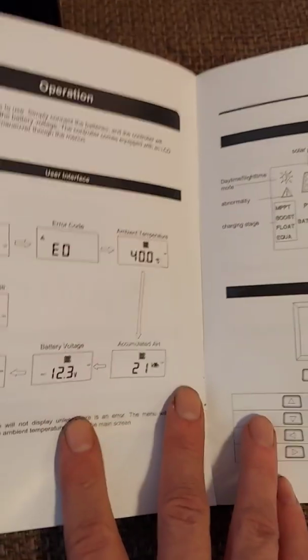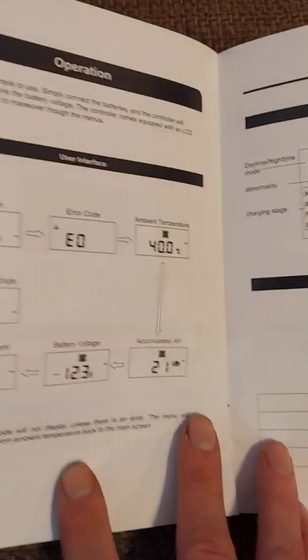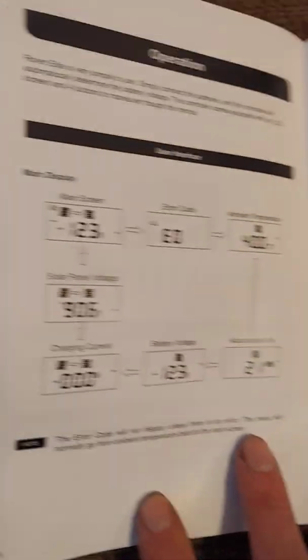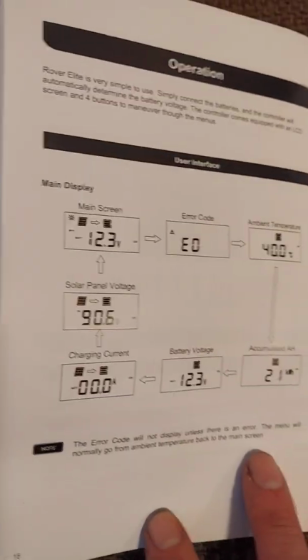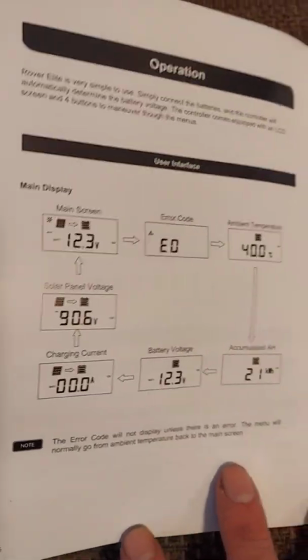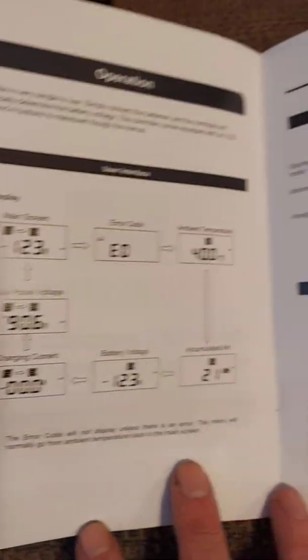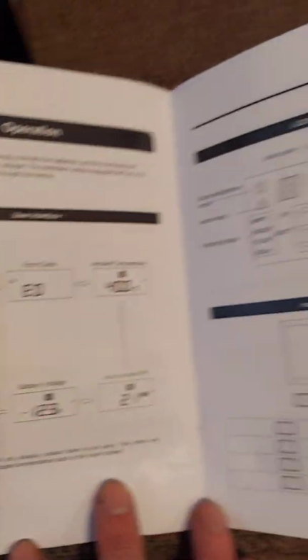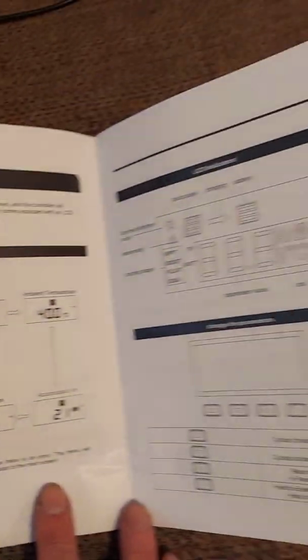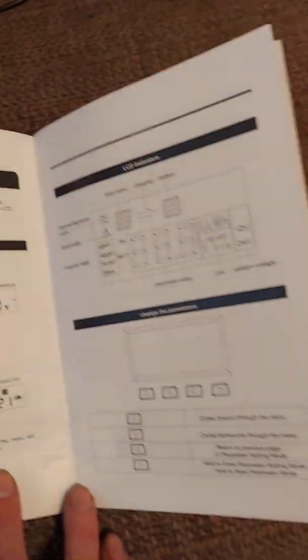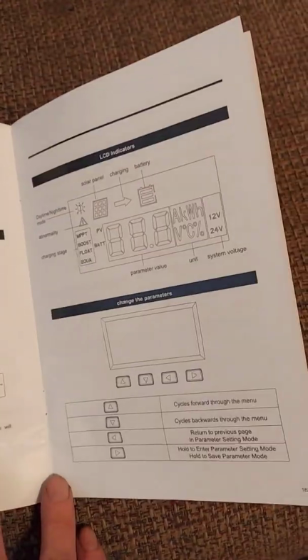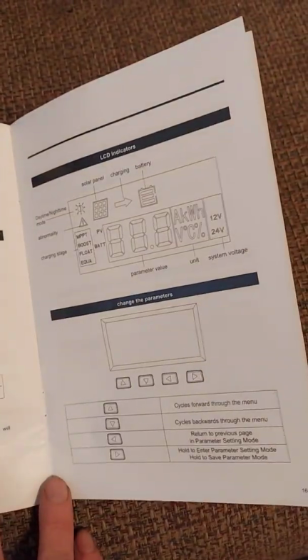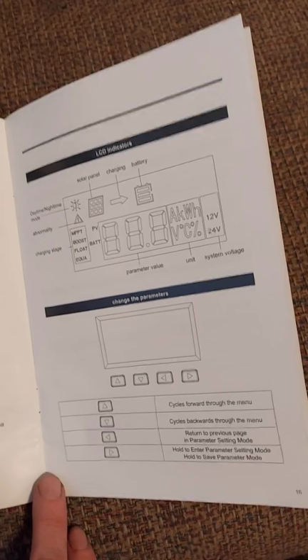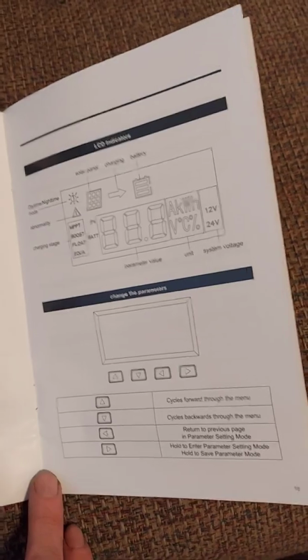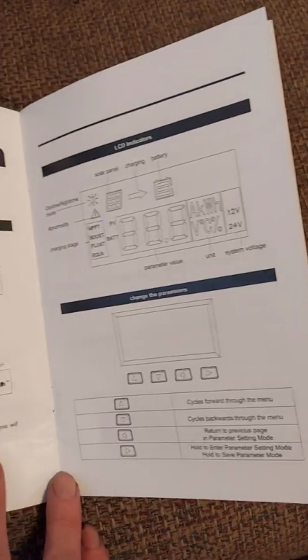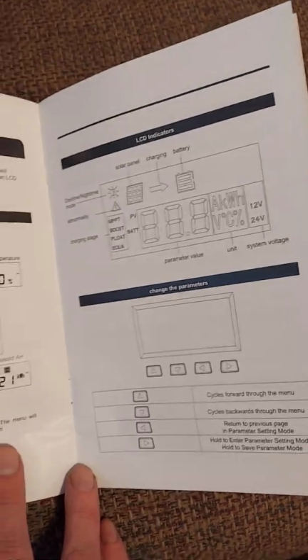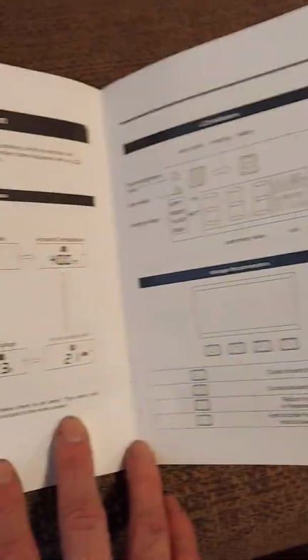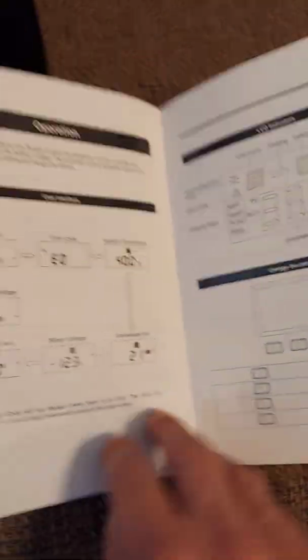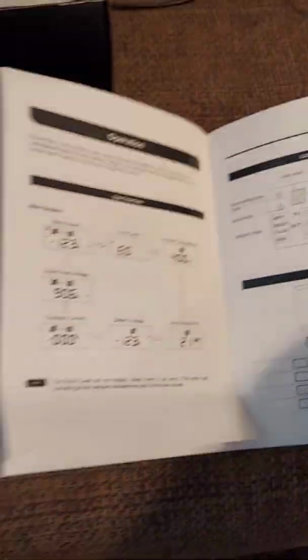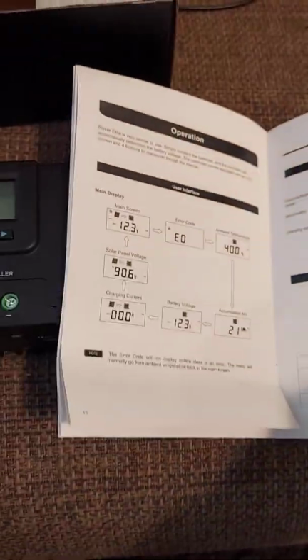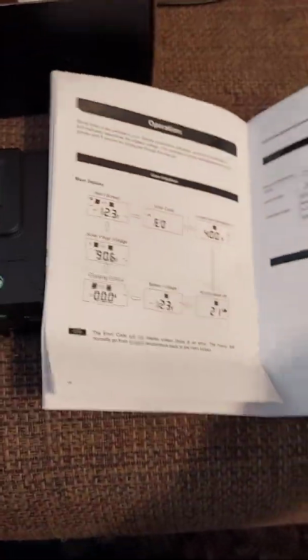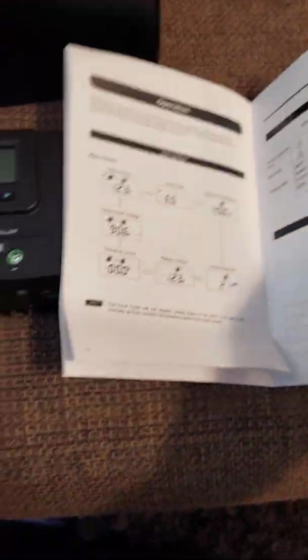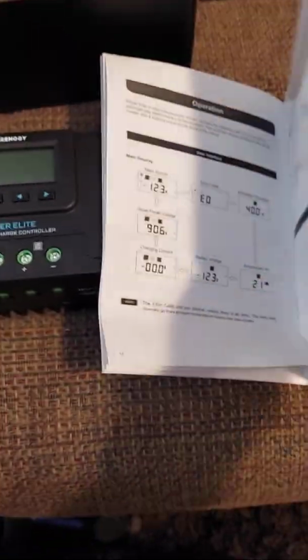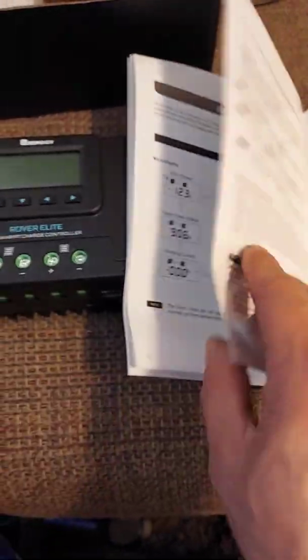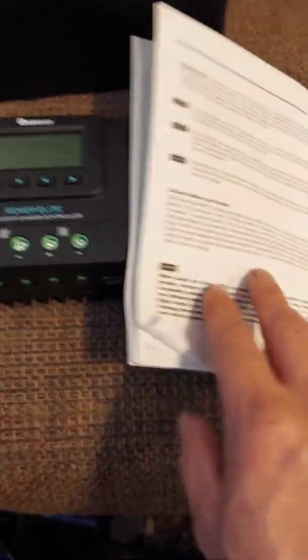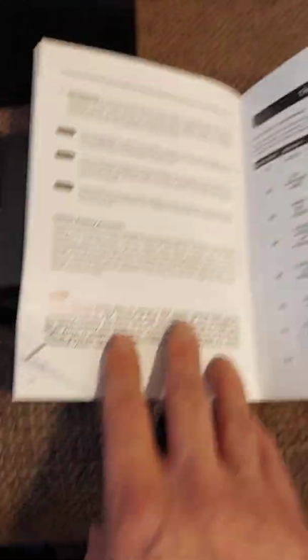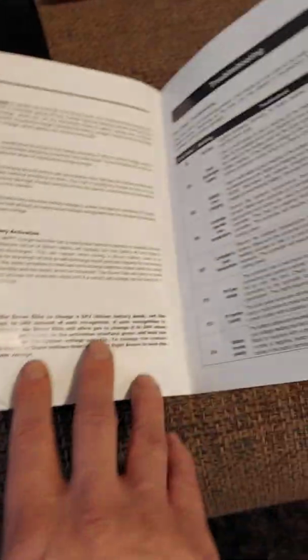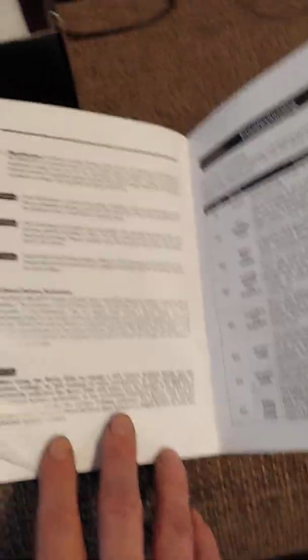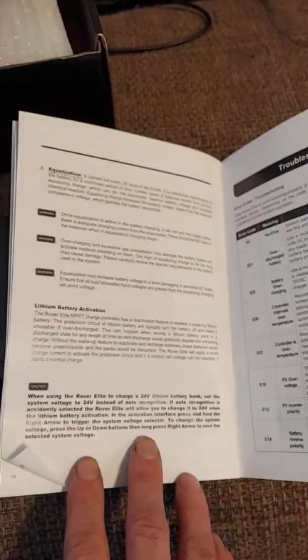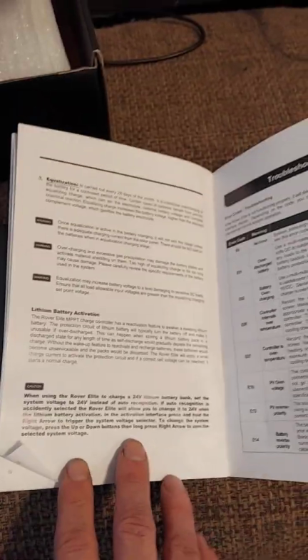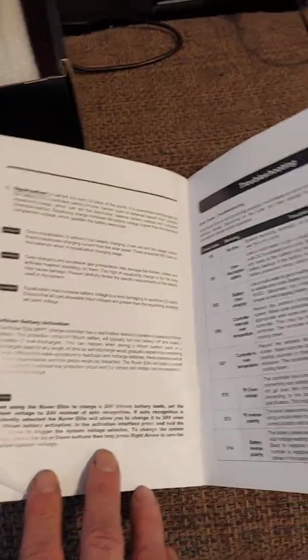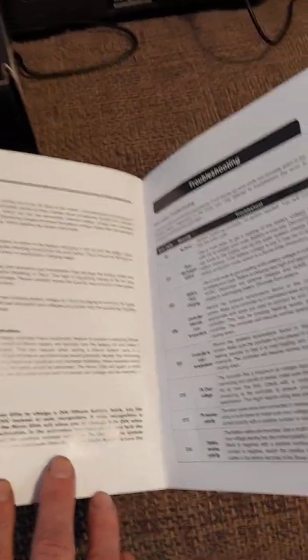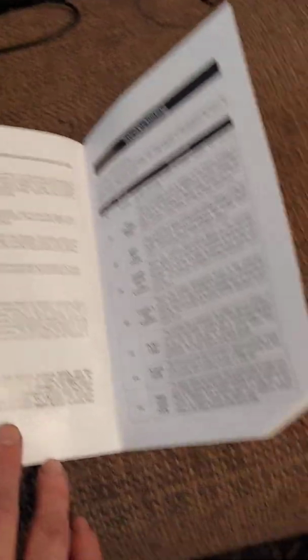It has all your screens and all its emergency modes and protection features for your batteries and your system.